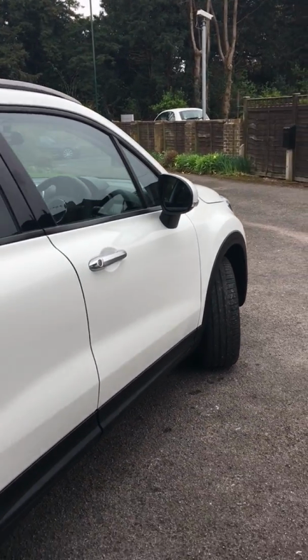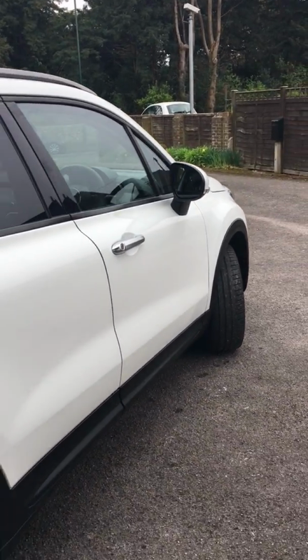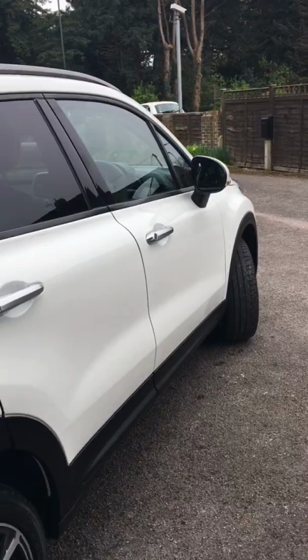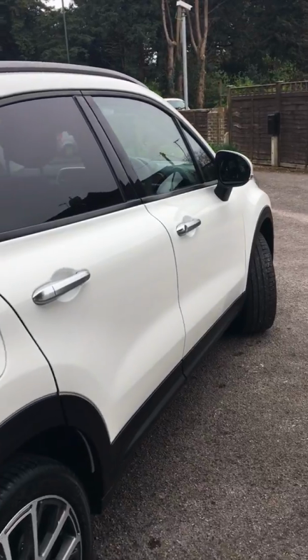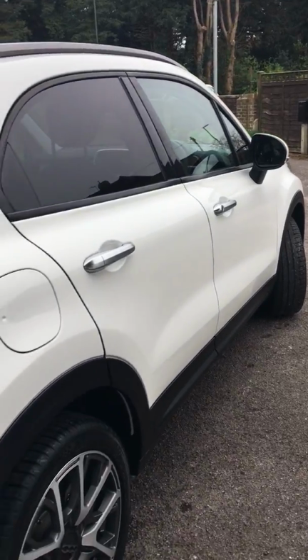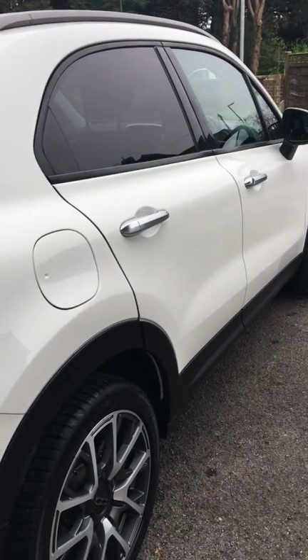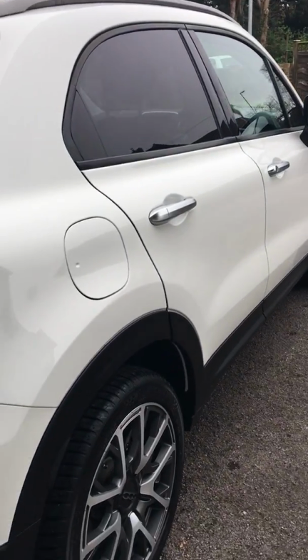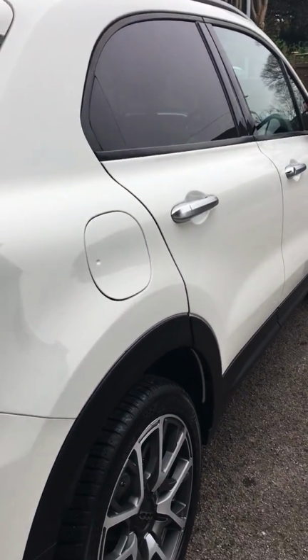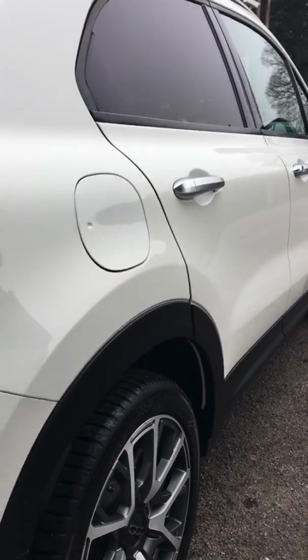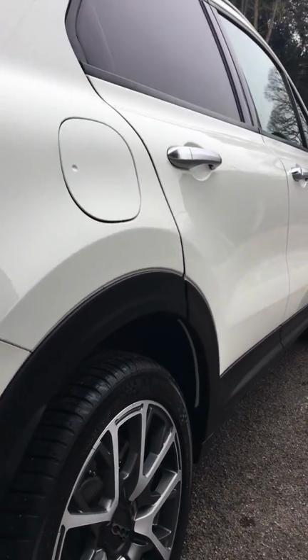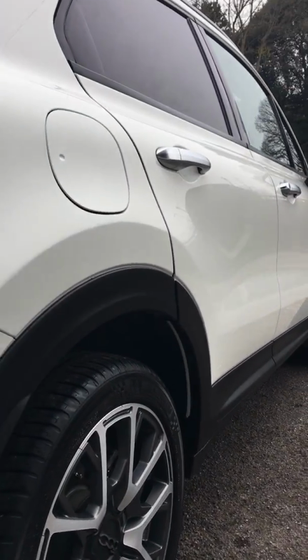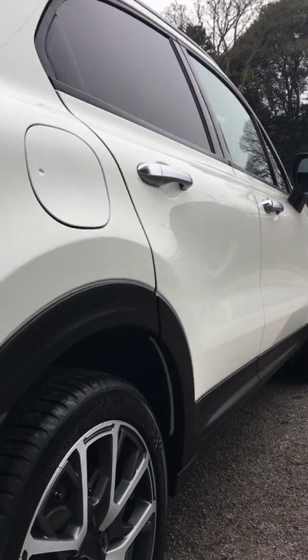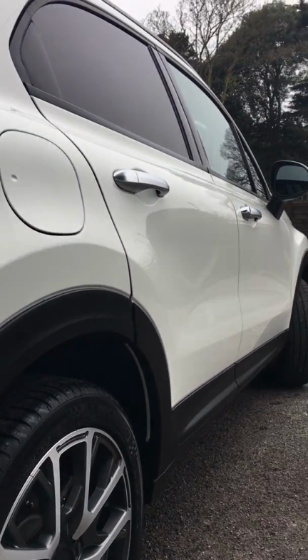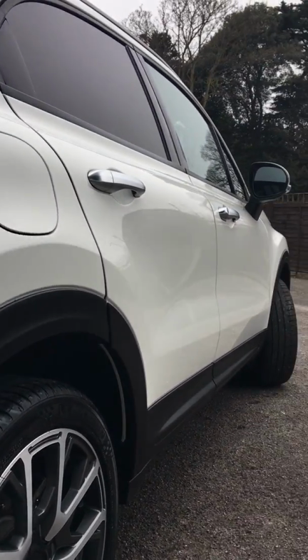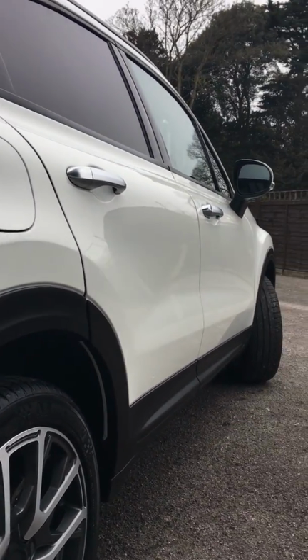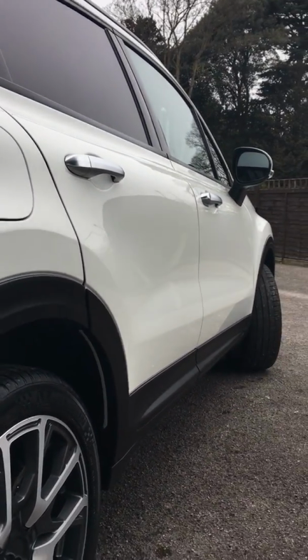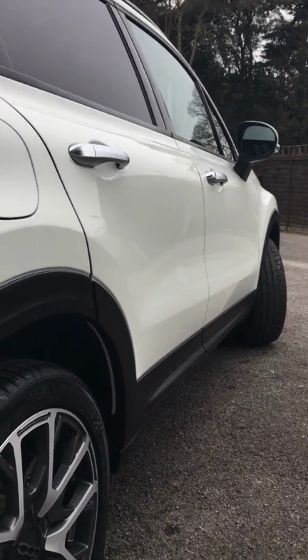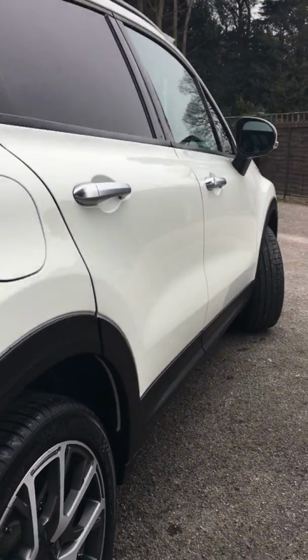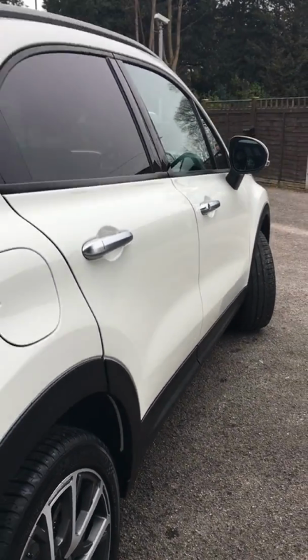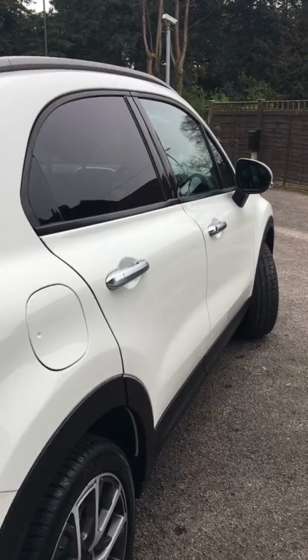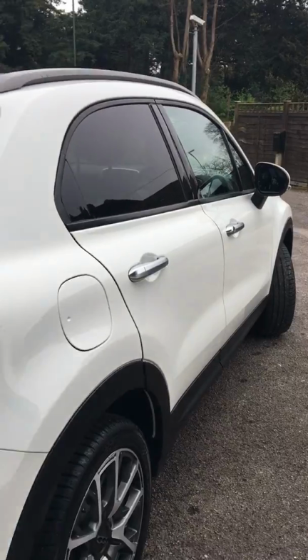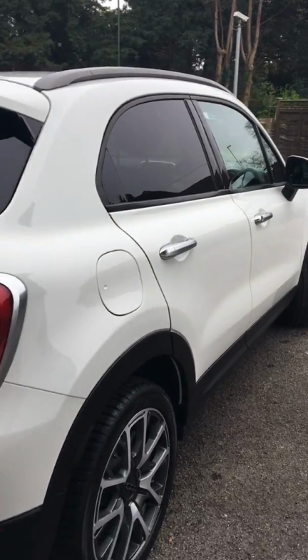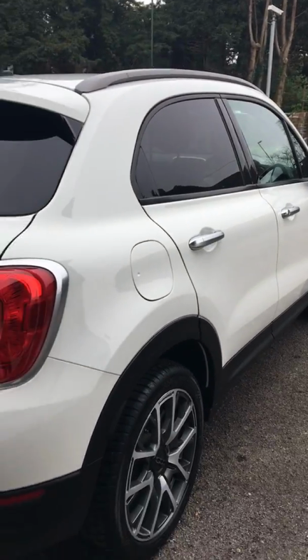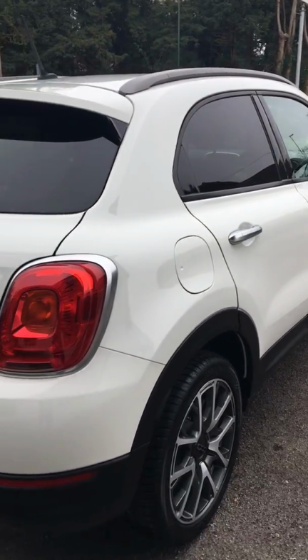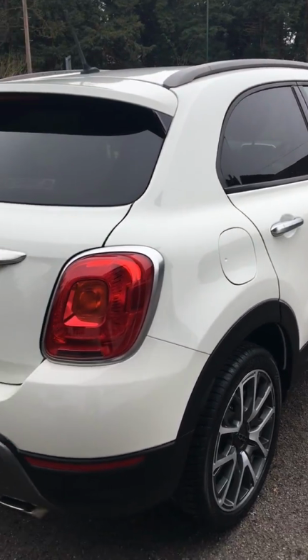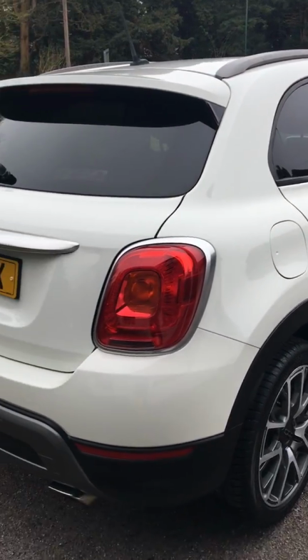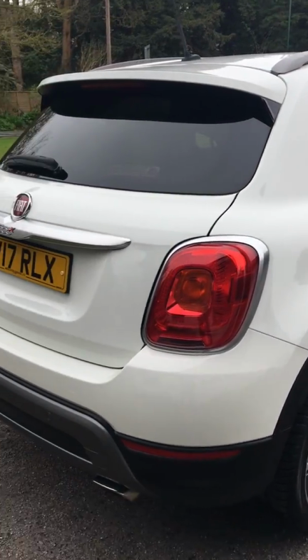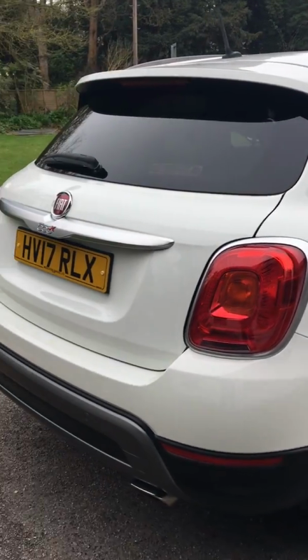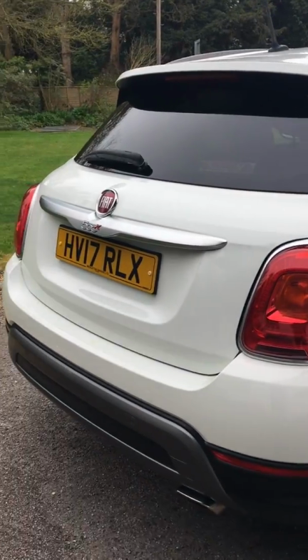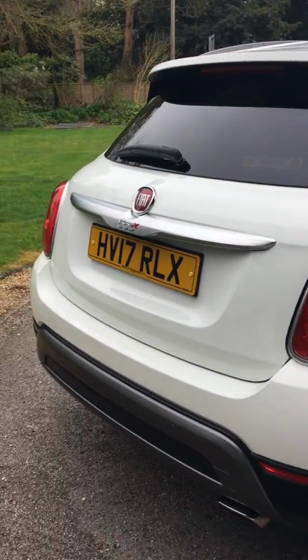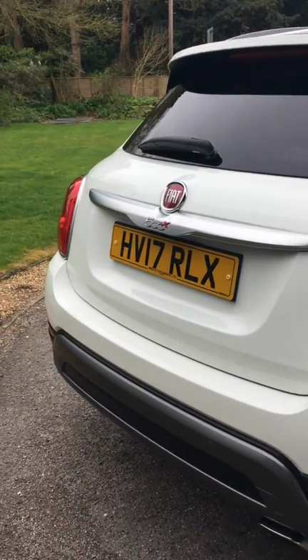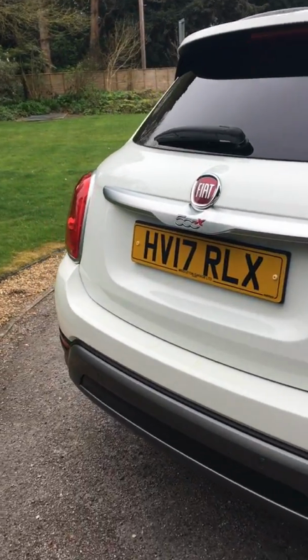As you can see, it's beautiful throughout — lovely condition. We've literally given this a wash and a polish, and this is how nice it looks.